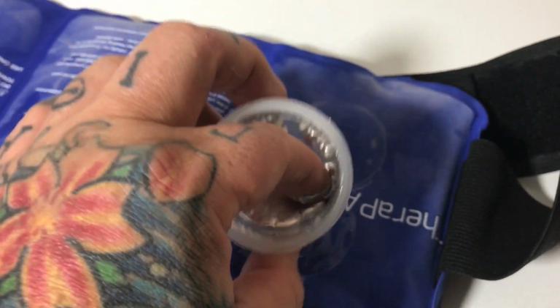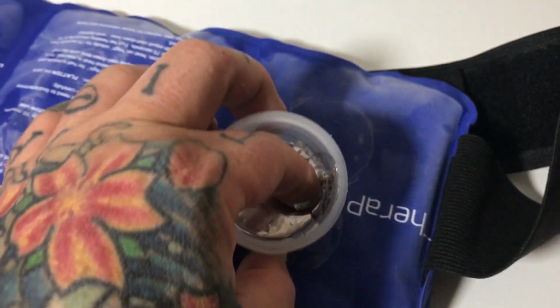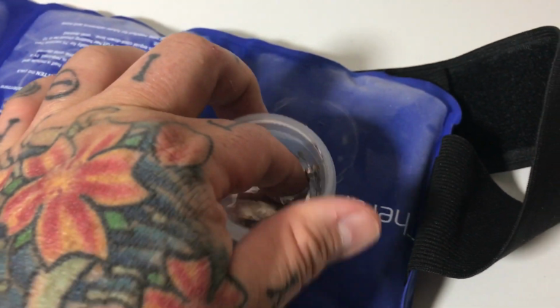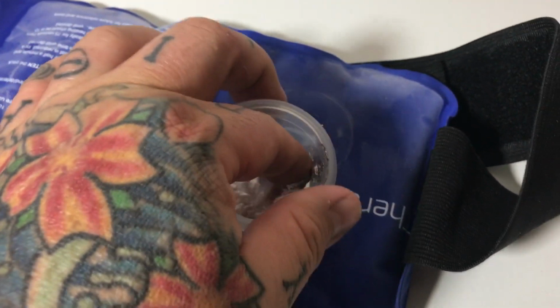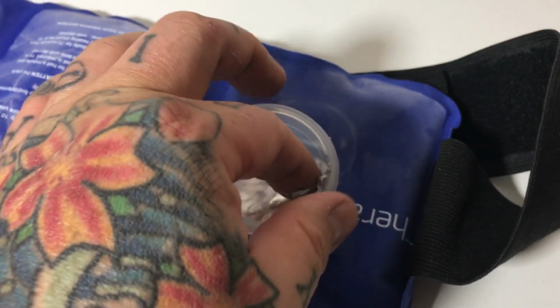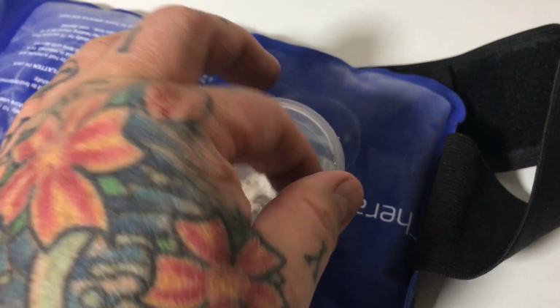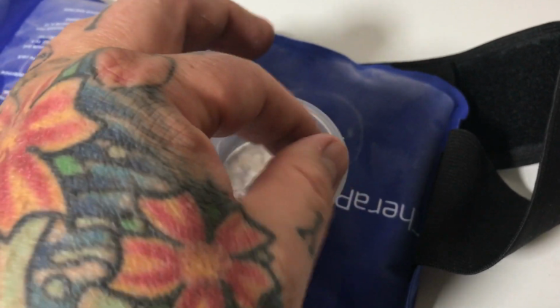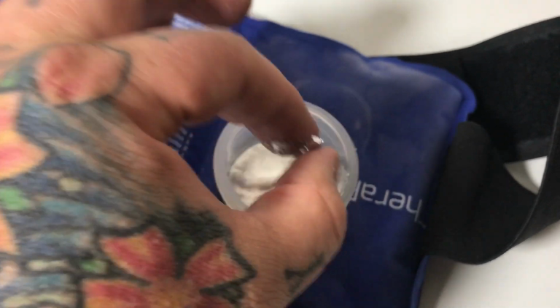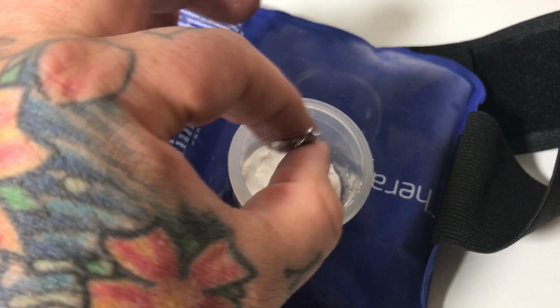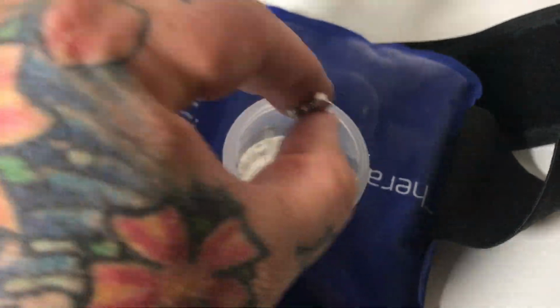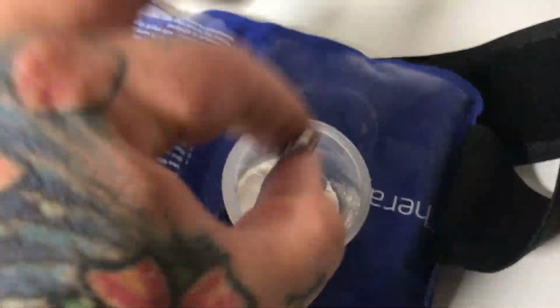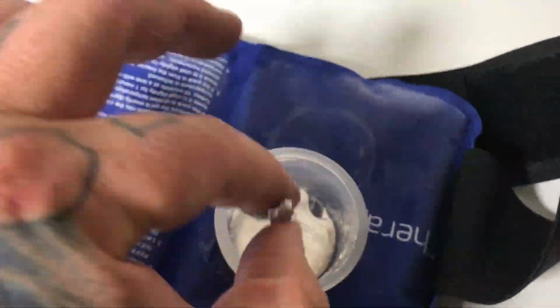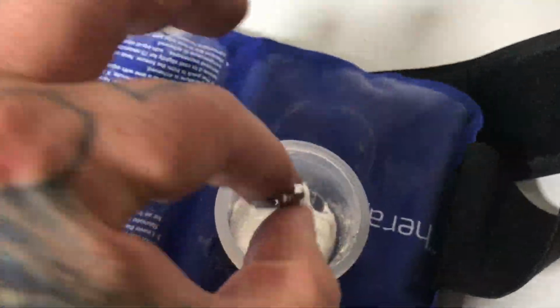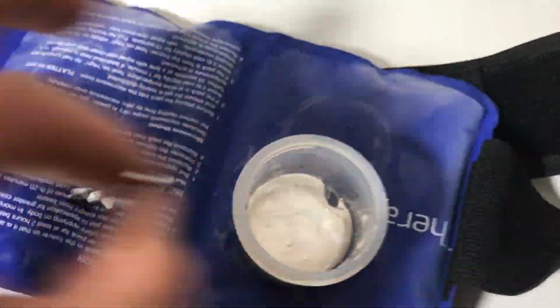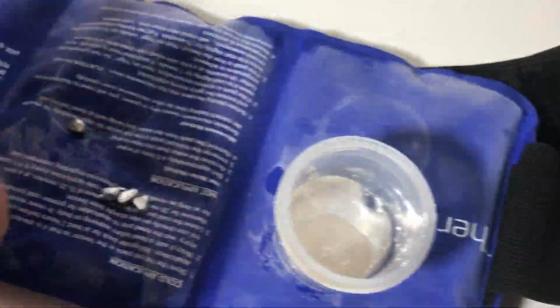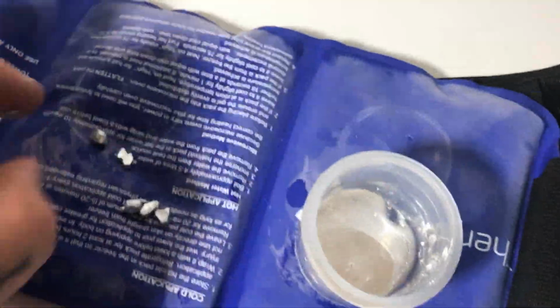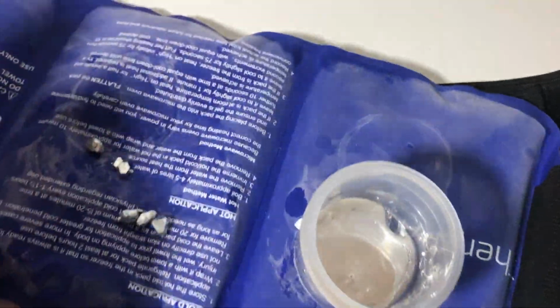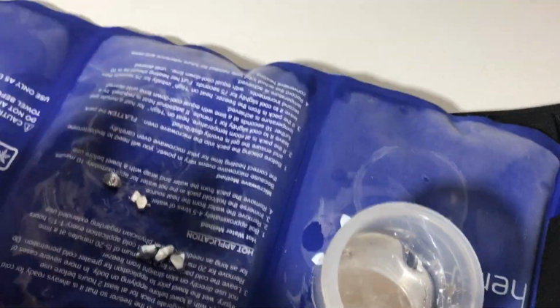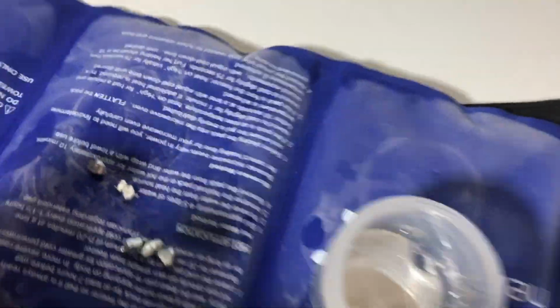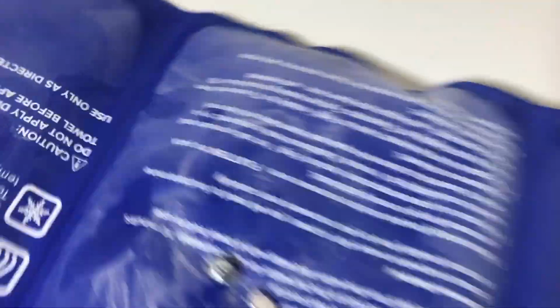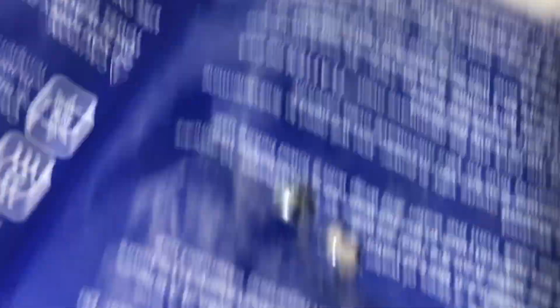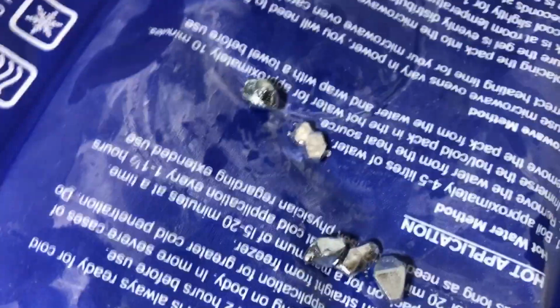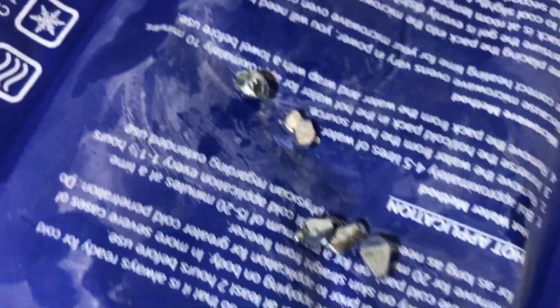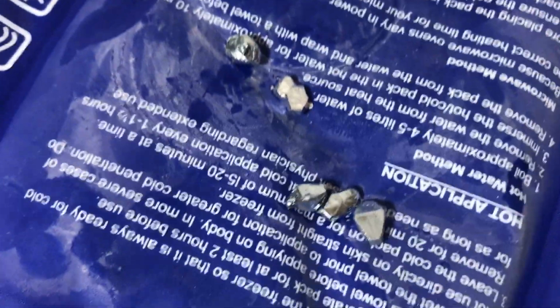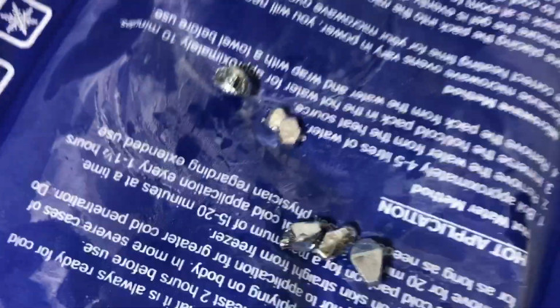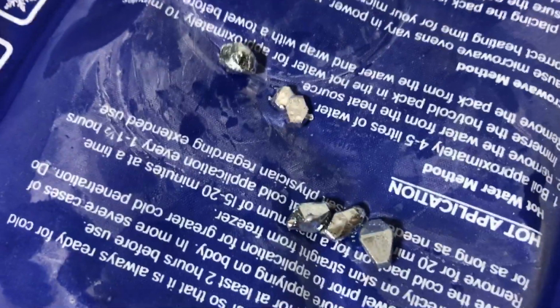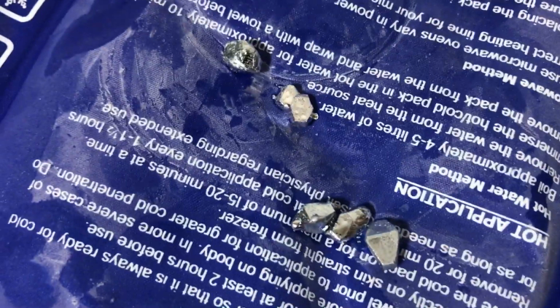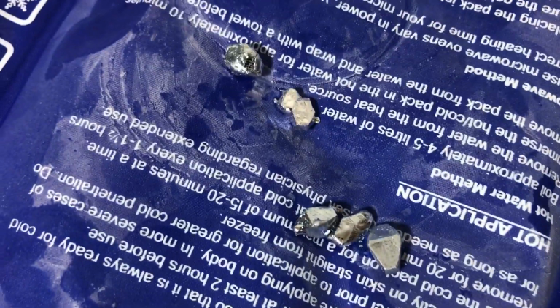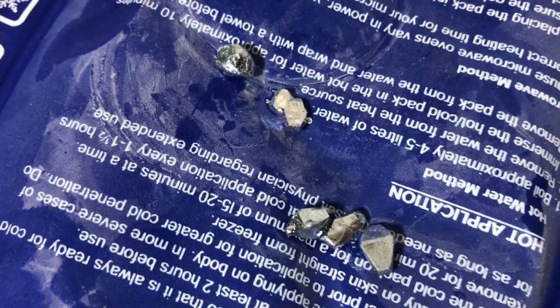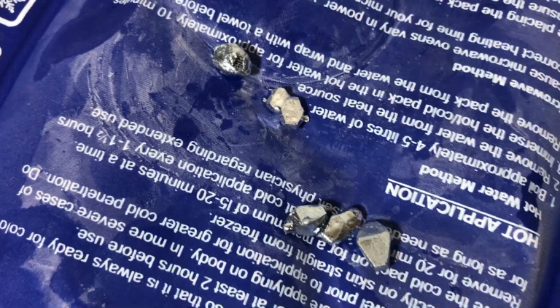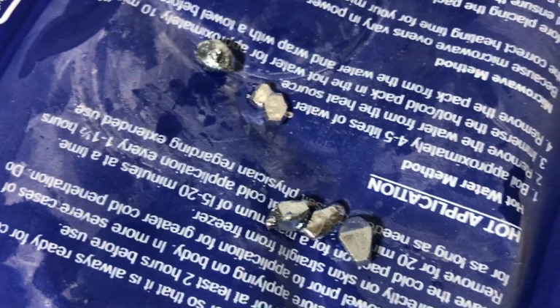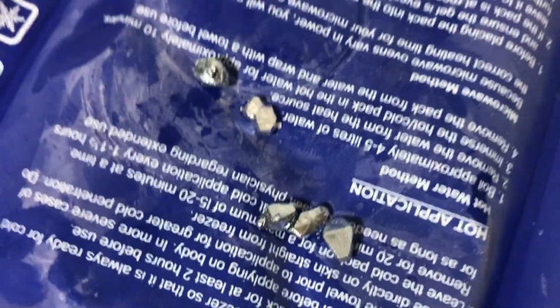Oh my God, there's a huge gallium crystal! I'm going to shake the excess gallium off and then — whoop — drop it over there. Oh my God, look at that, mate. Beautiful.